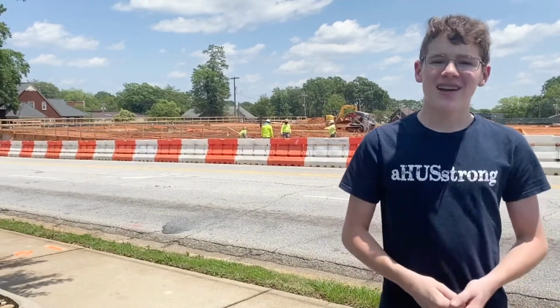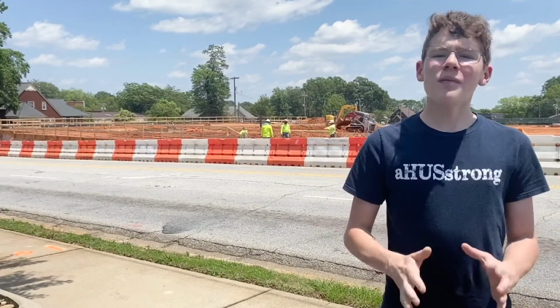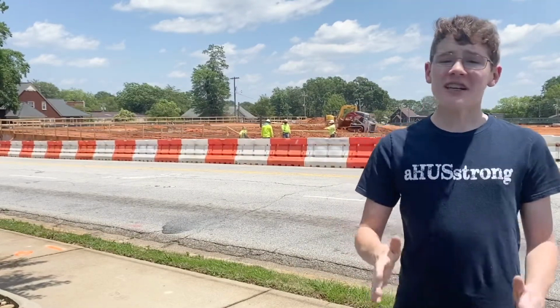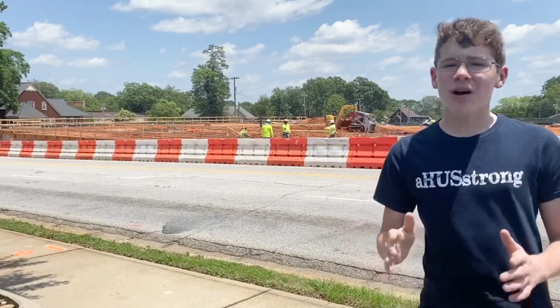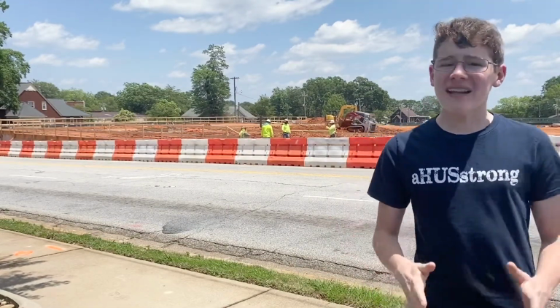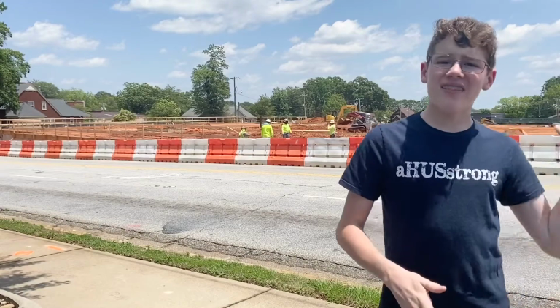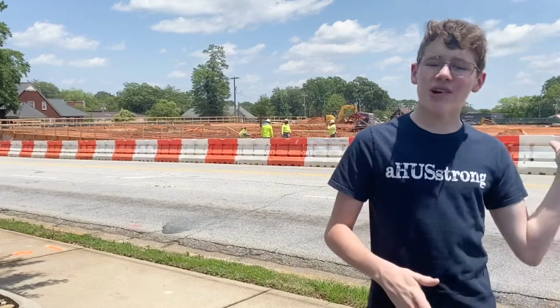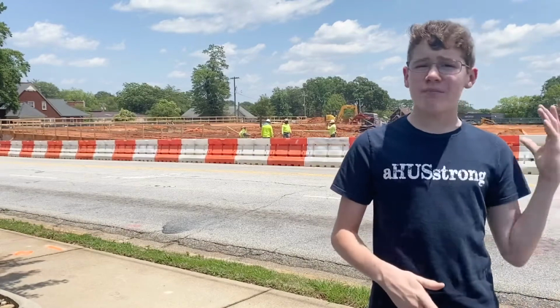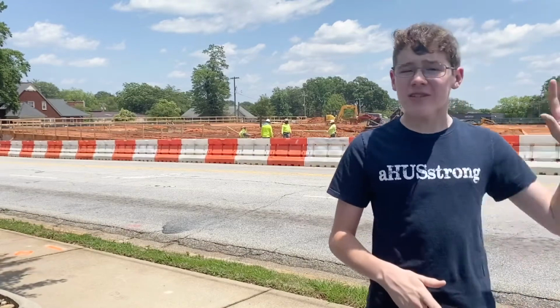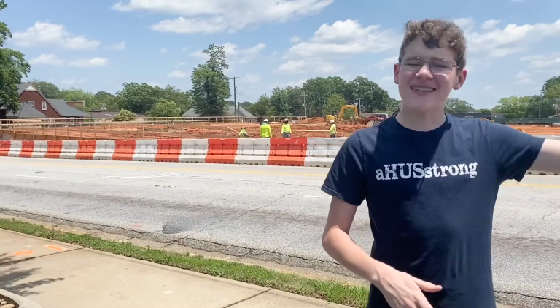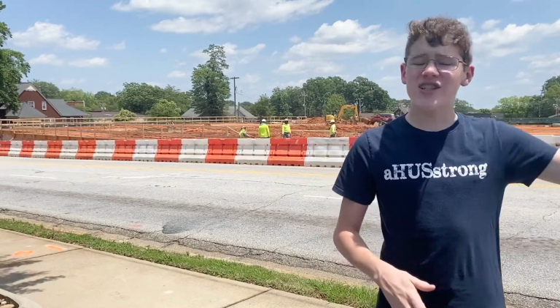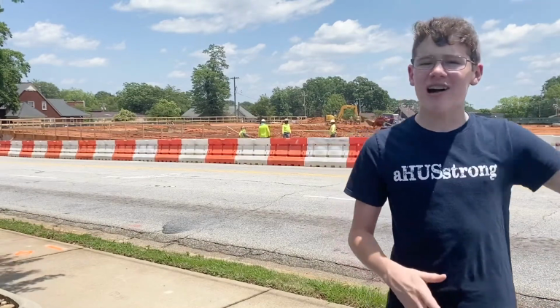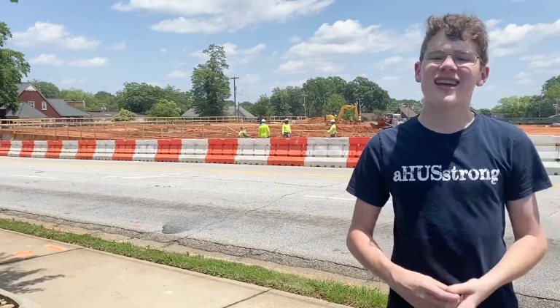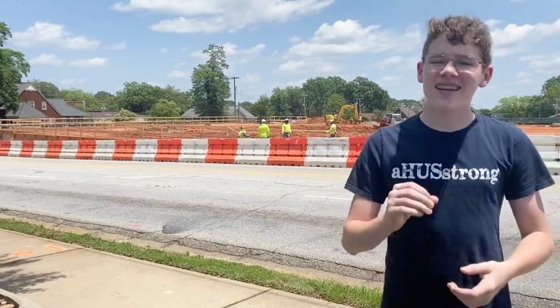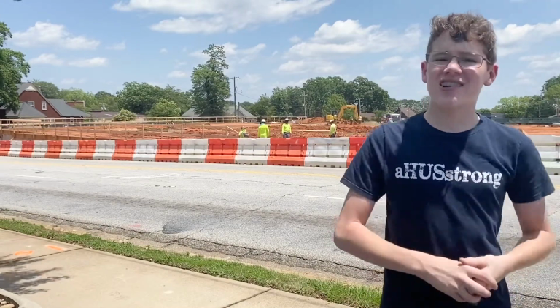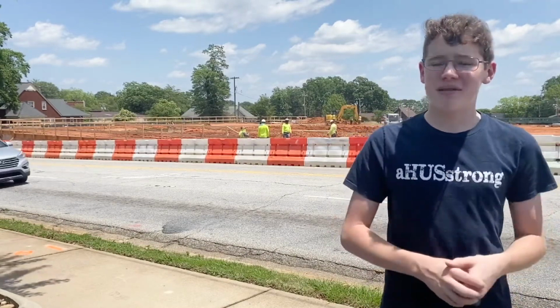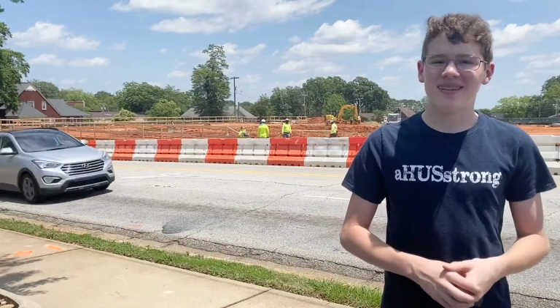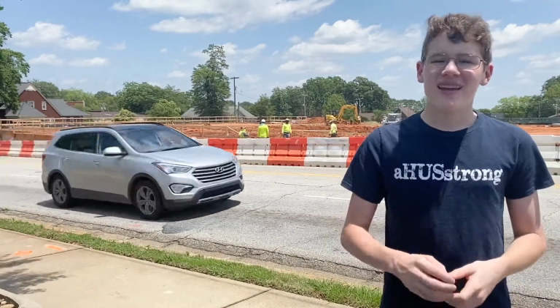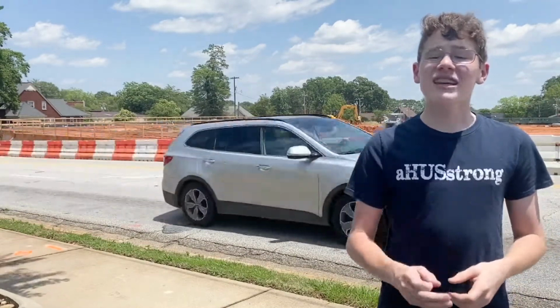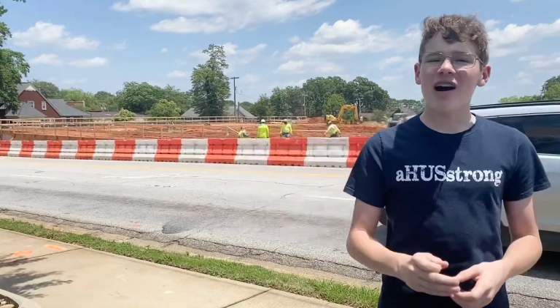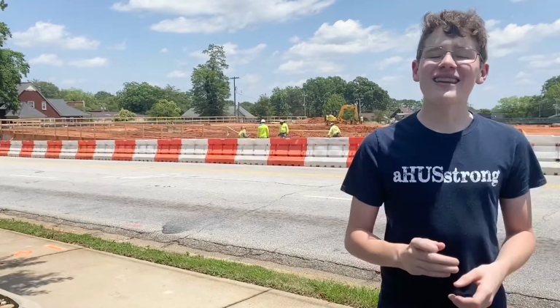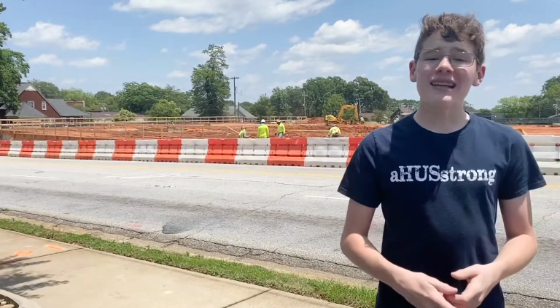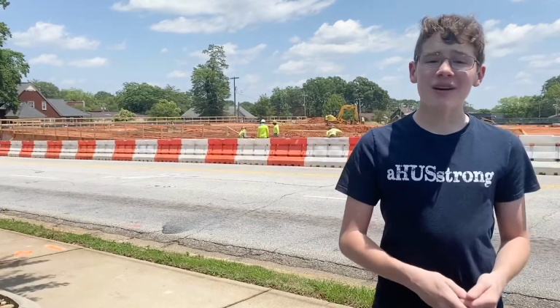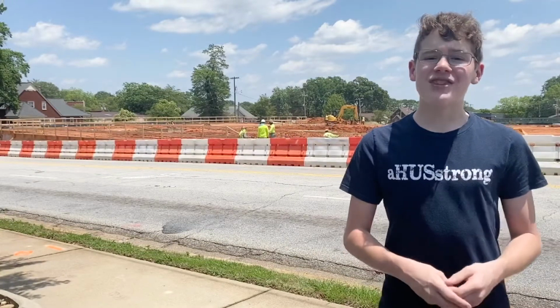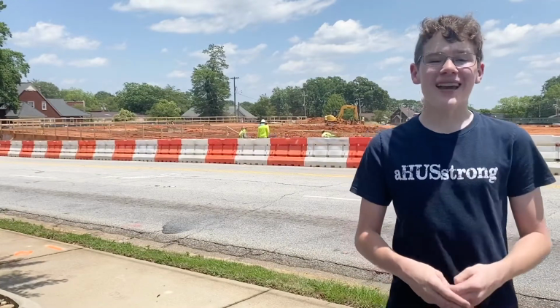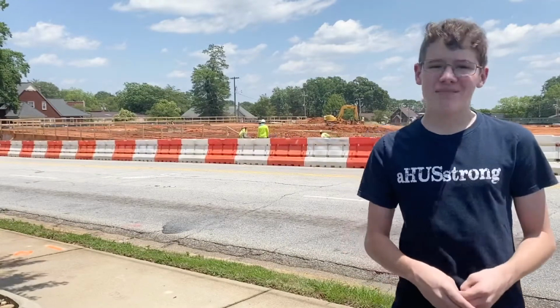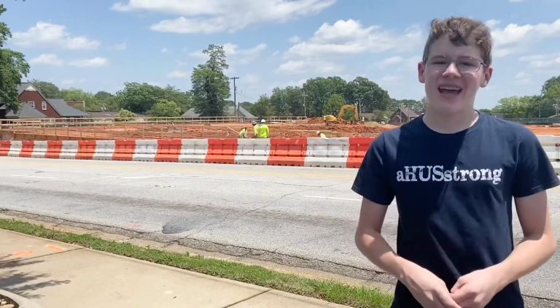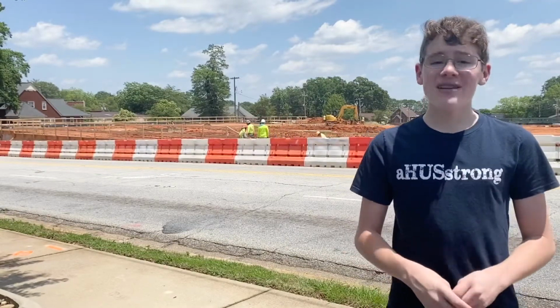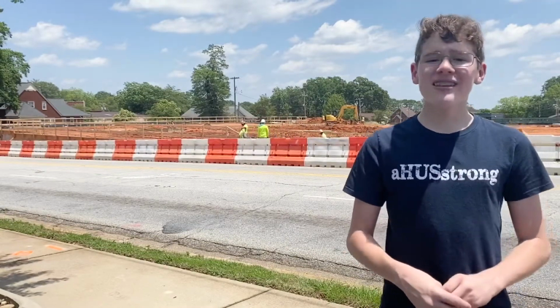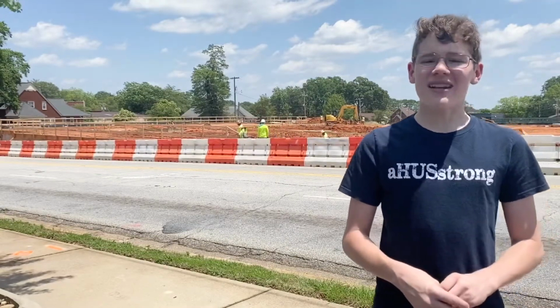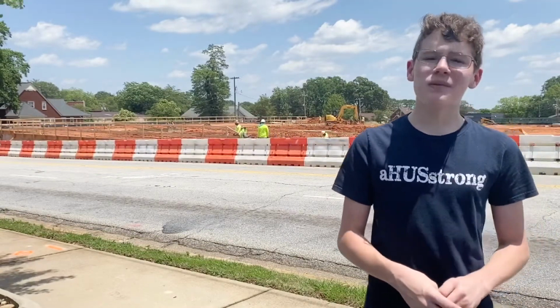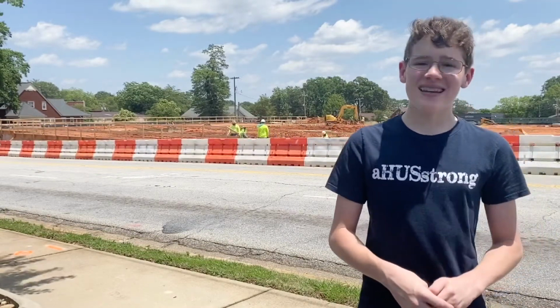We'll be sure to keep you updated on this project, and also the Center G project here on Greer Streets. Thank you for watching this week's episode of Tuesday Tidbit. I'll be sure to see you in next week's edition.